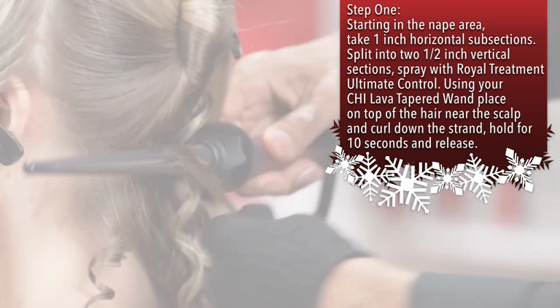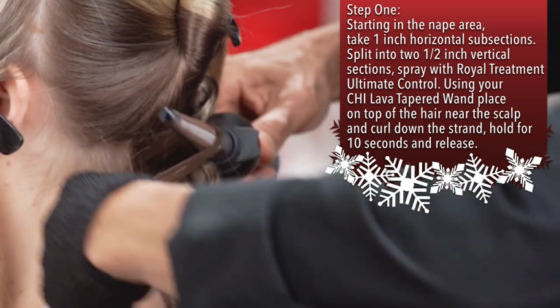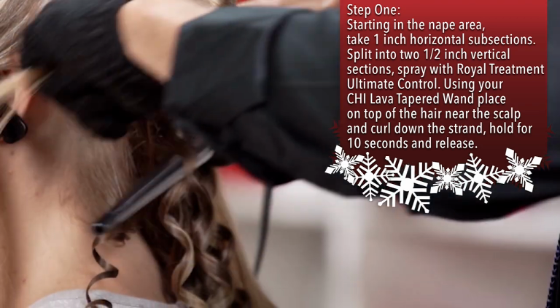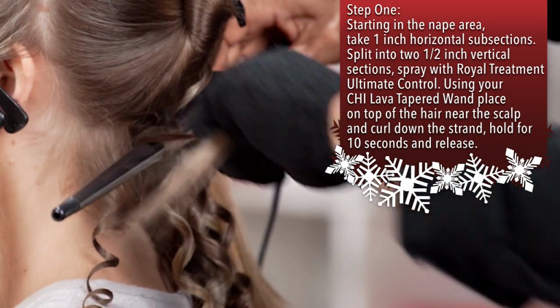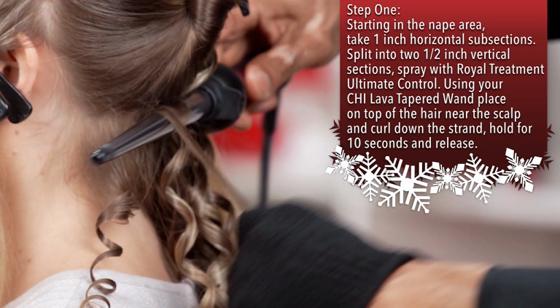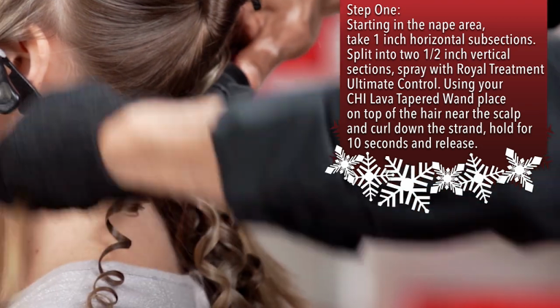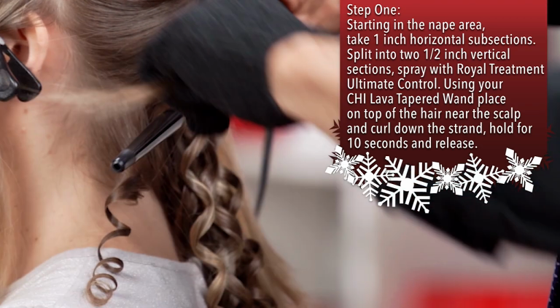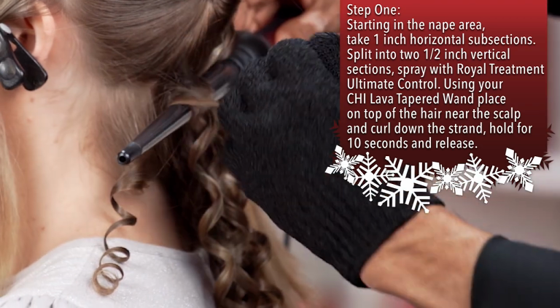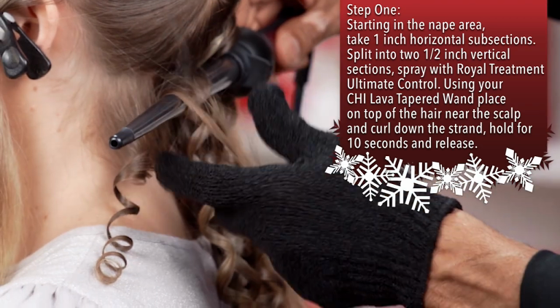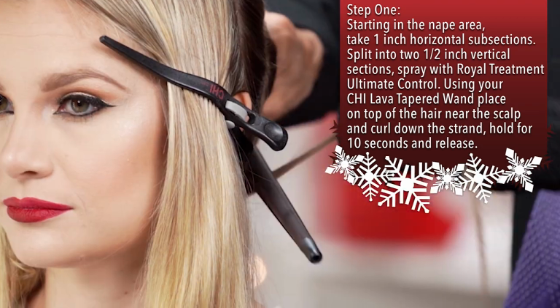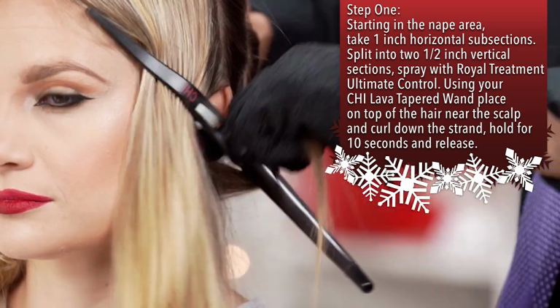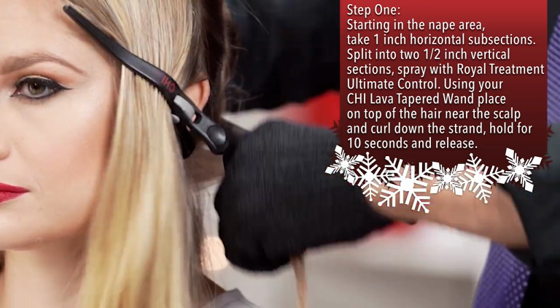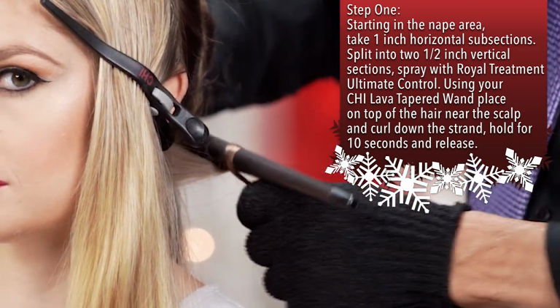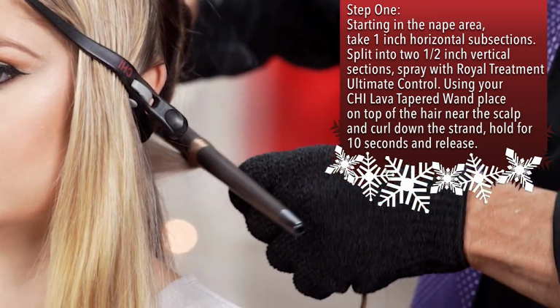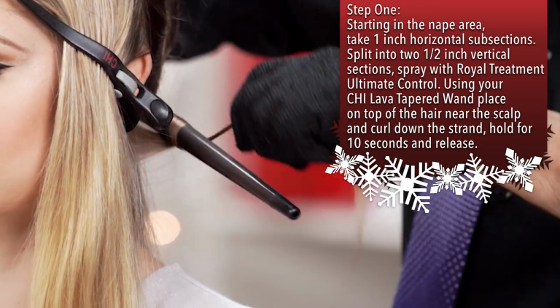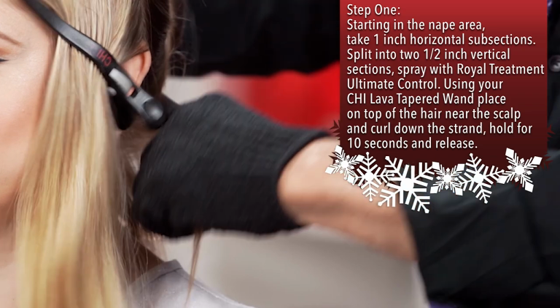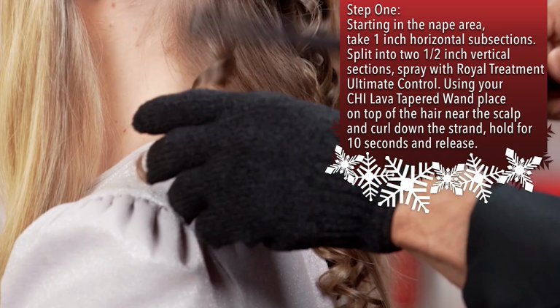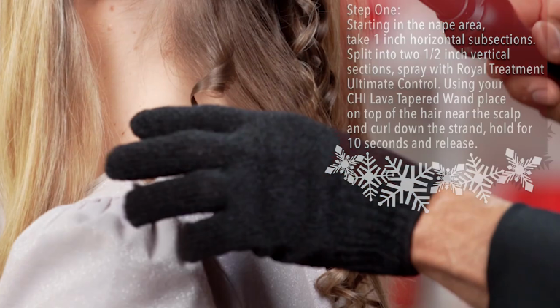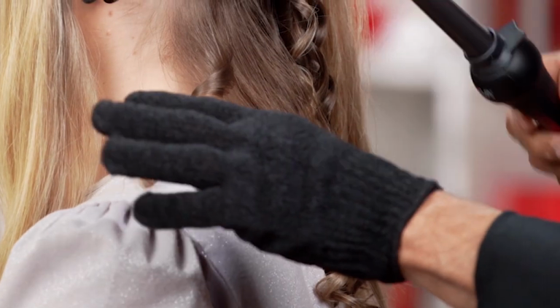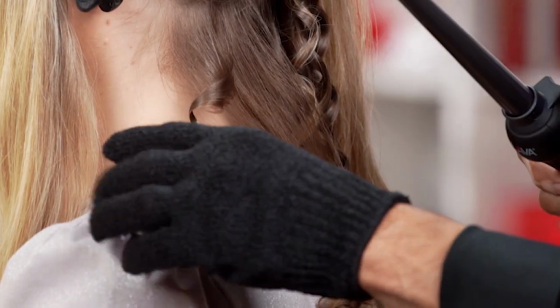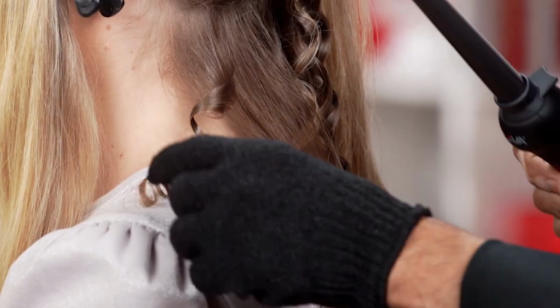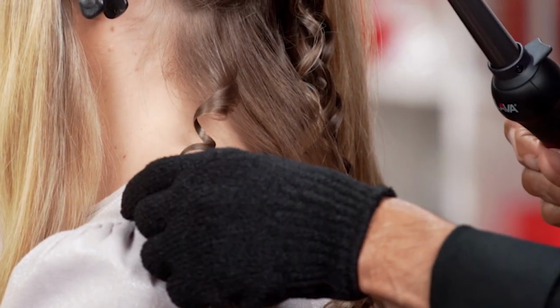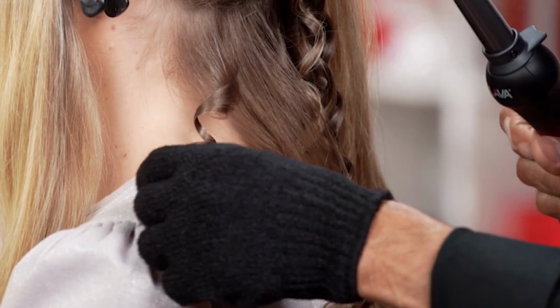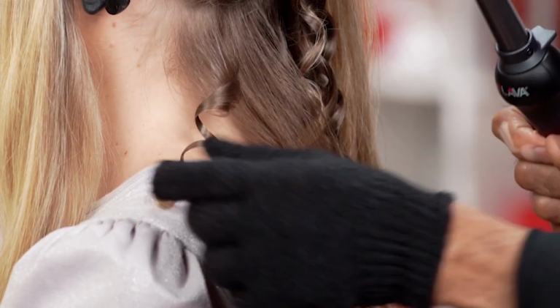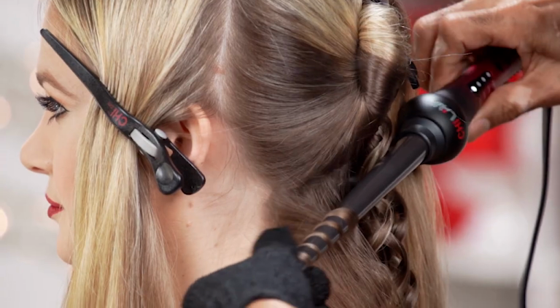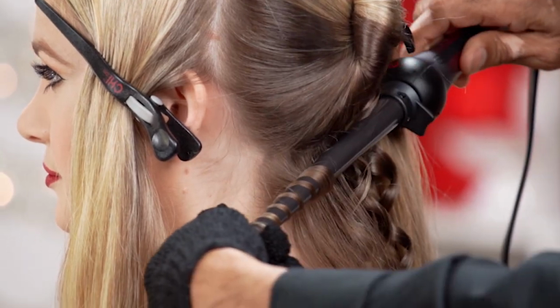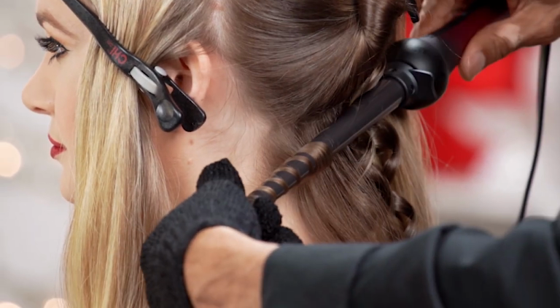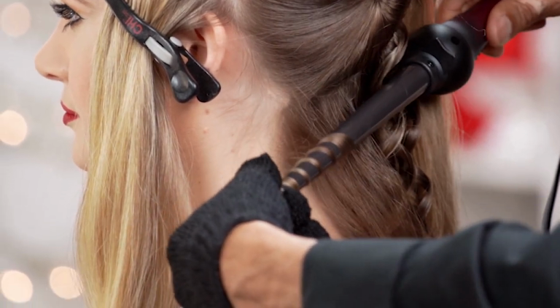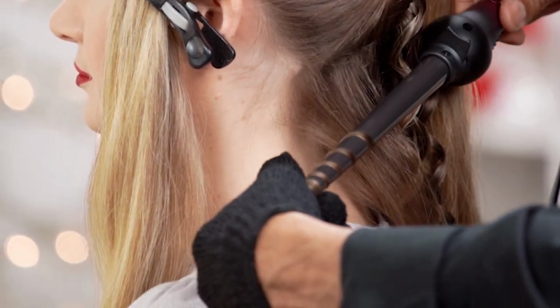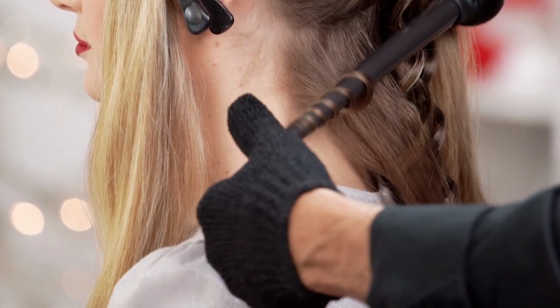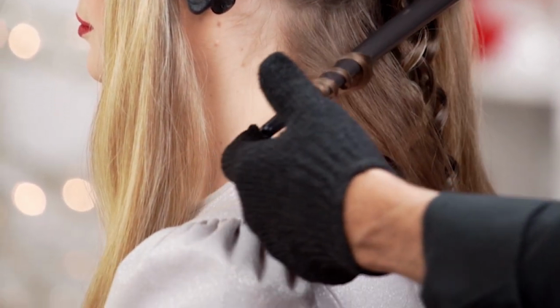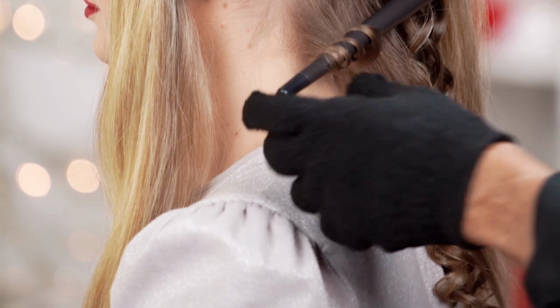You are going to do one curl over and the other one under. The glove comes in the box with the wand — the glove allows you to curl the ends.